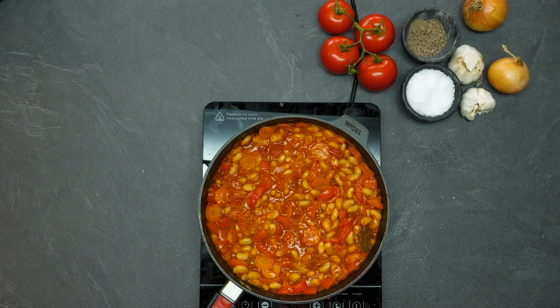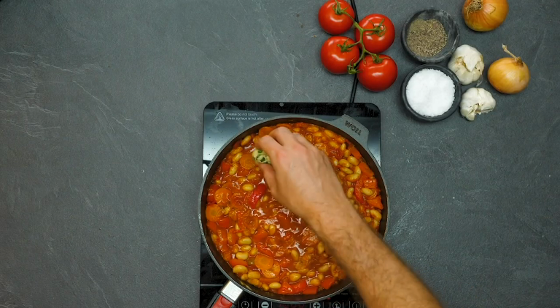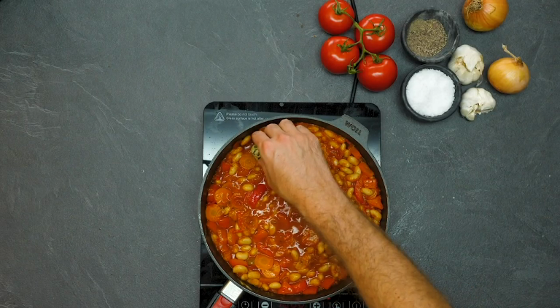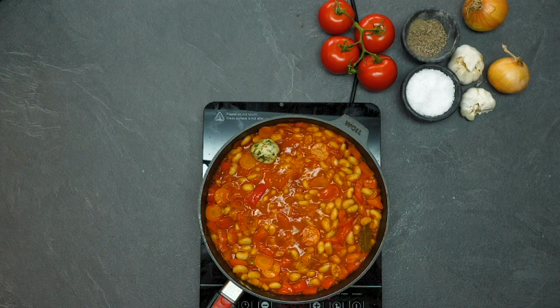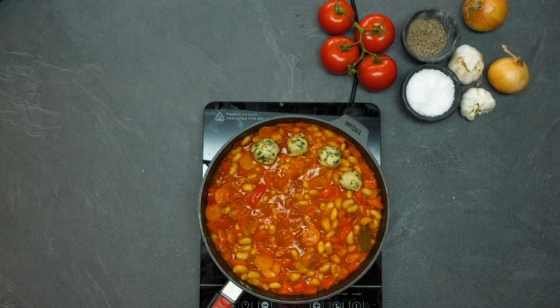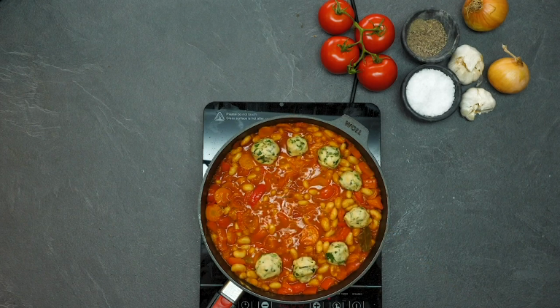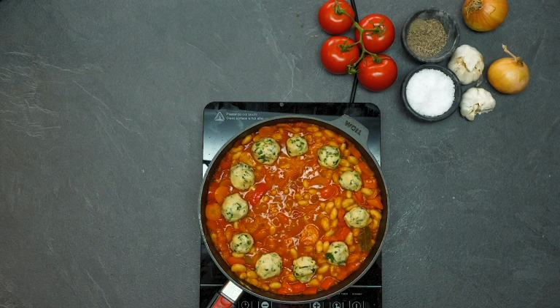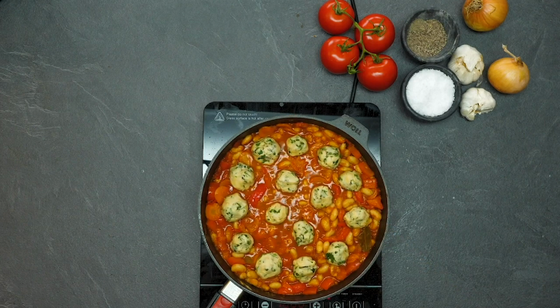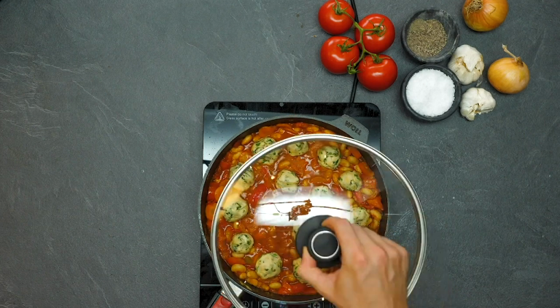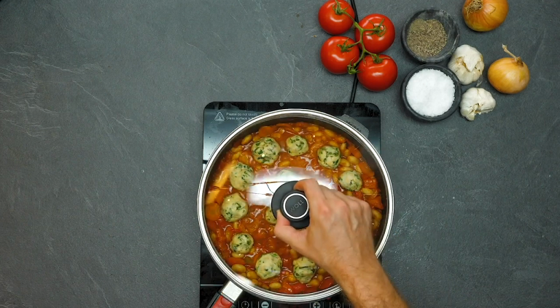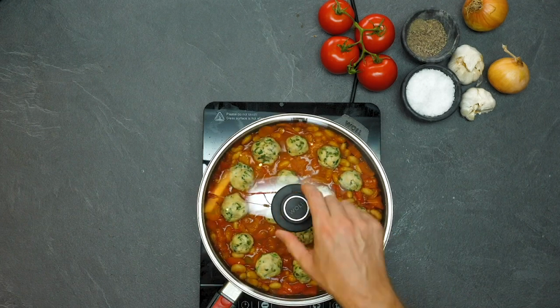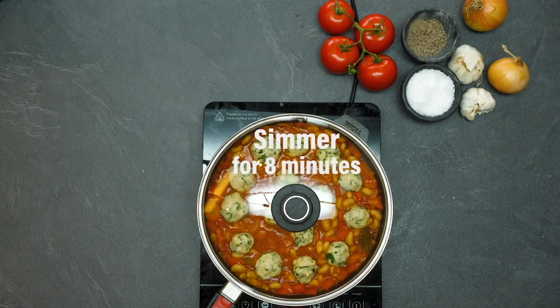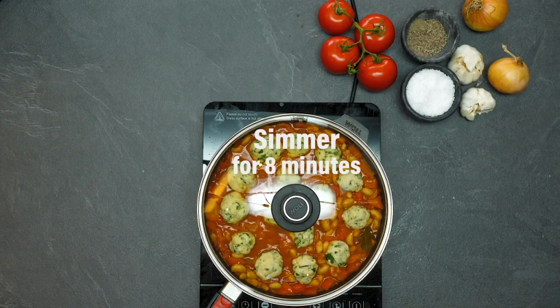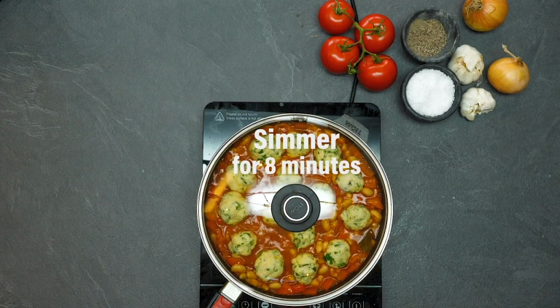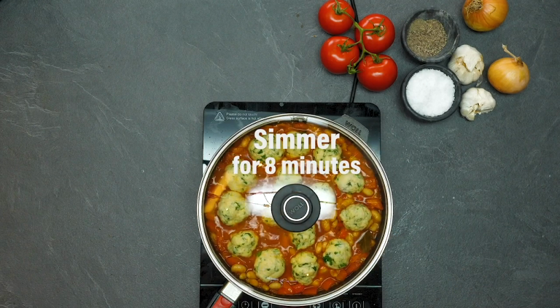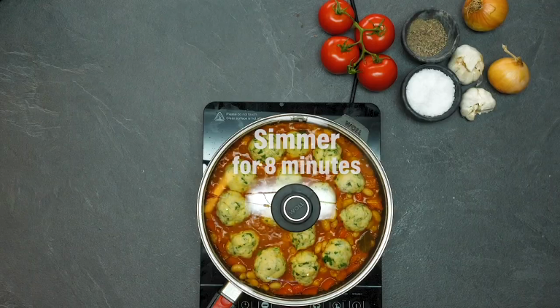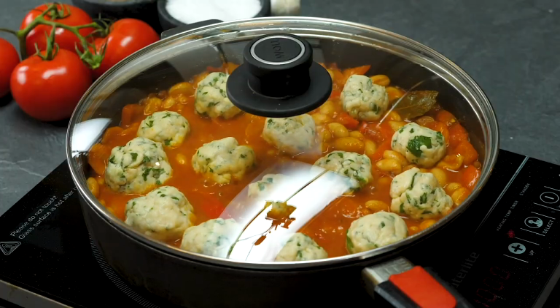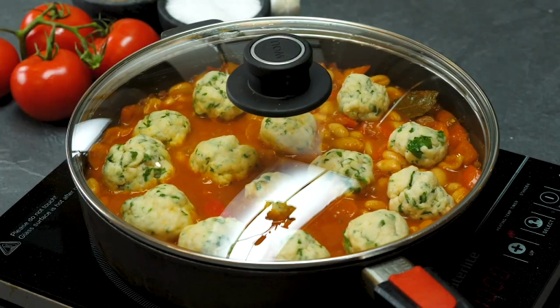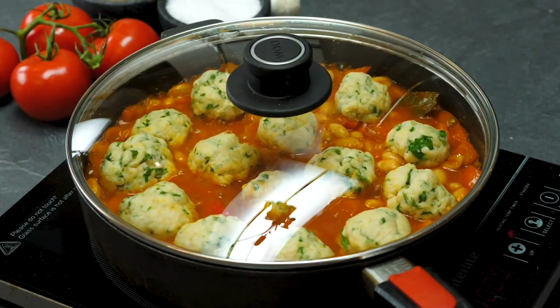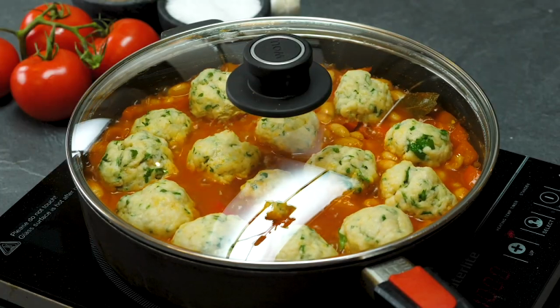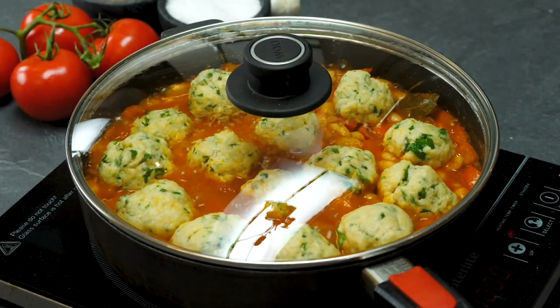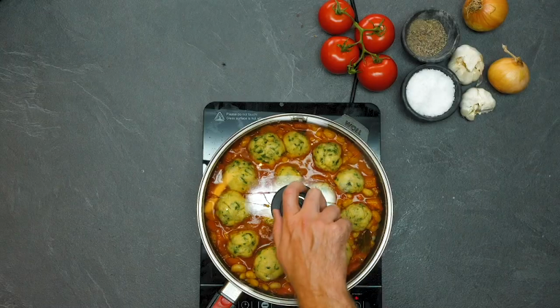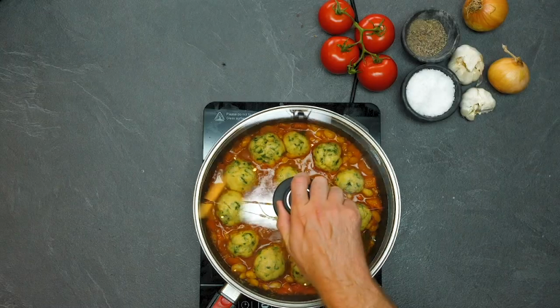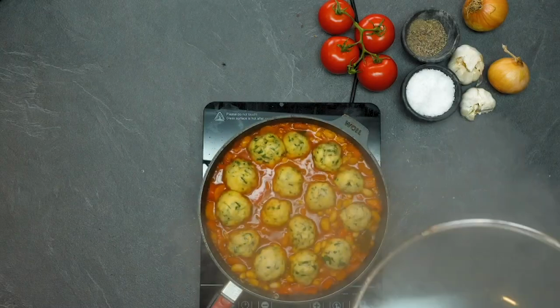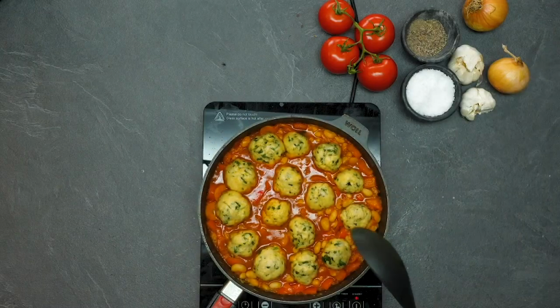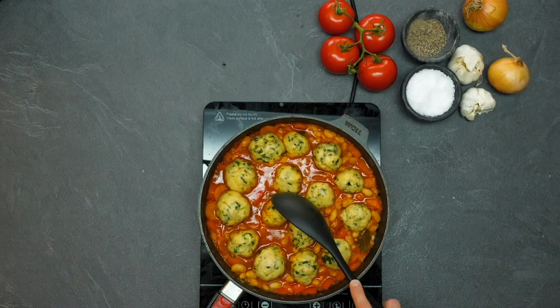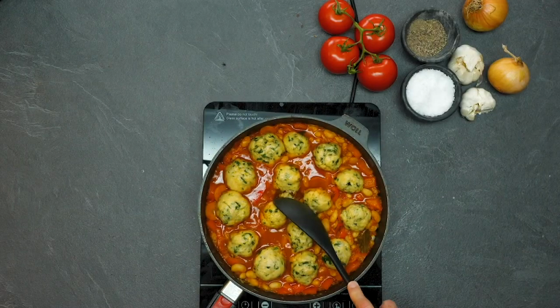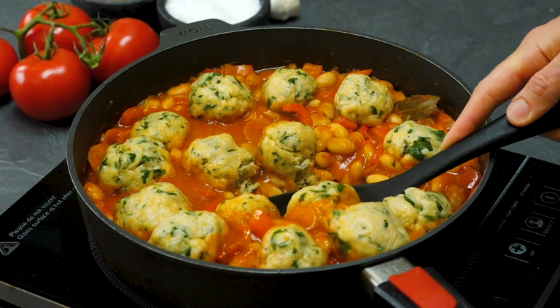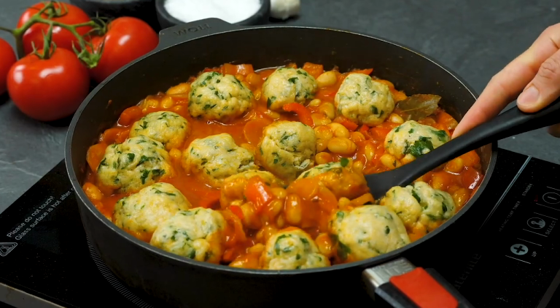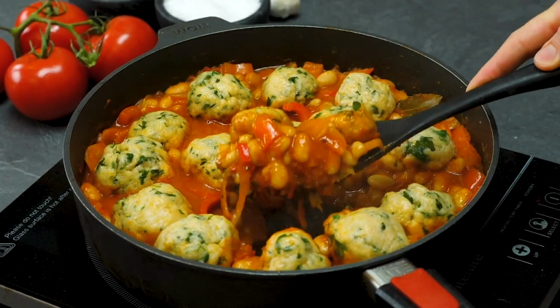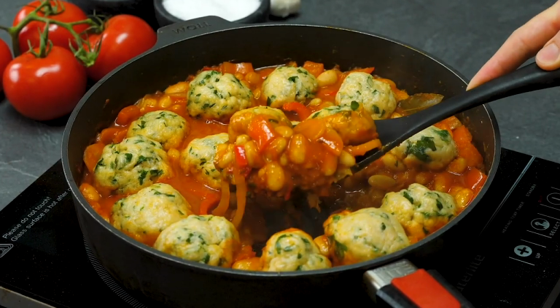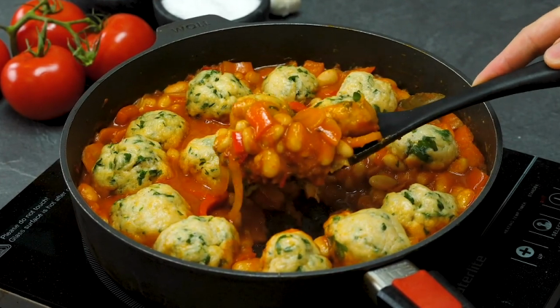Now here are the dumplings, and this is one of the greatest shots ever. Look at the way they swell — that is just unbelievable. That's the baking powder doing its work, and now it's time to serve up.